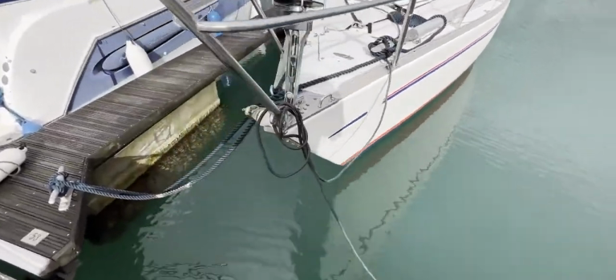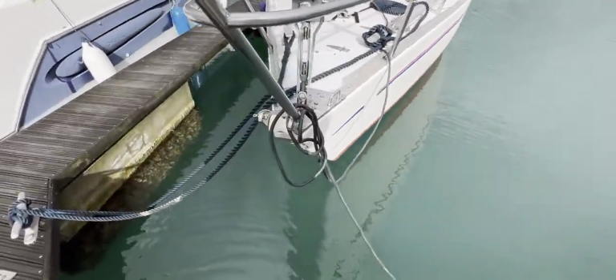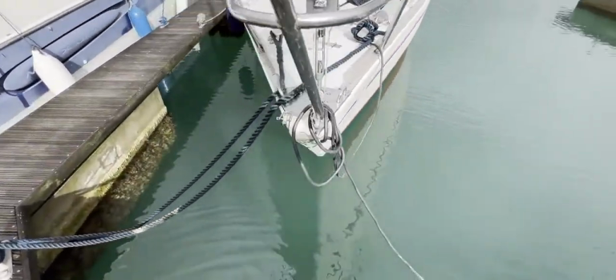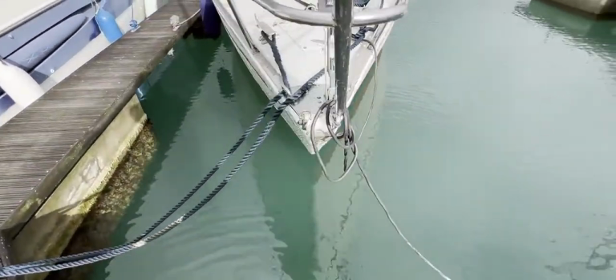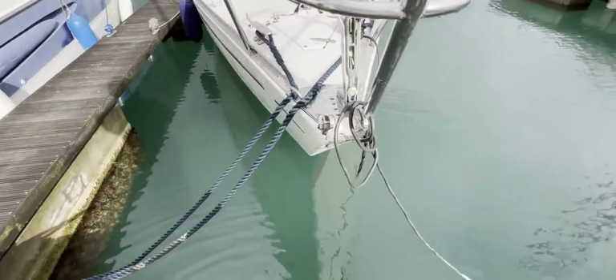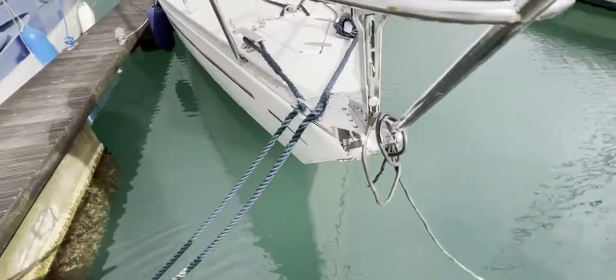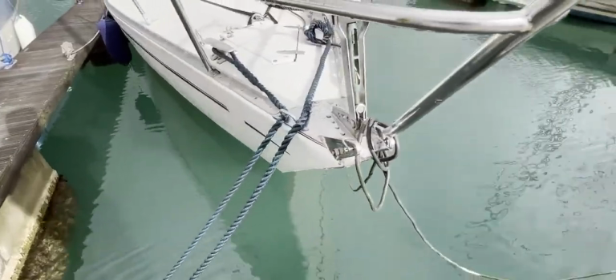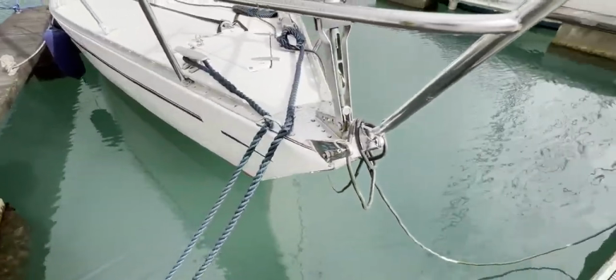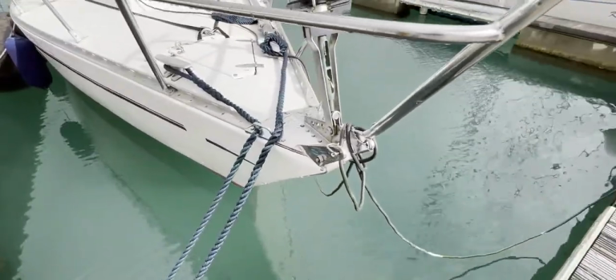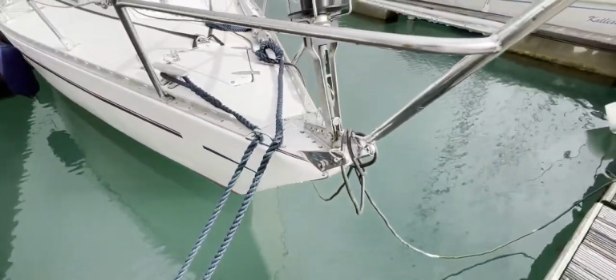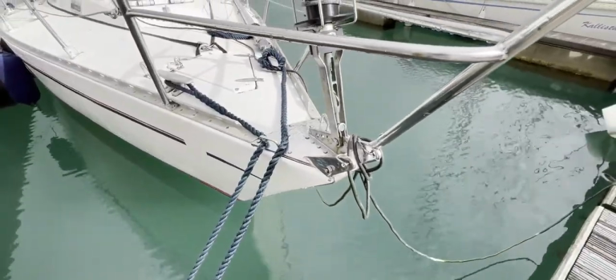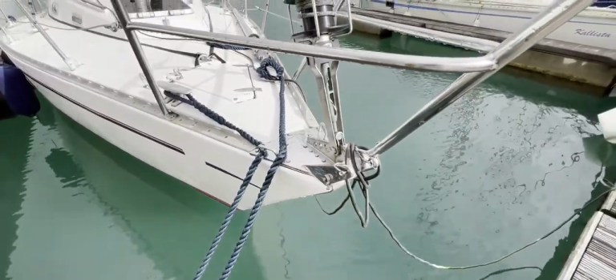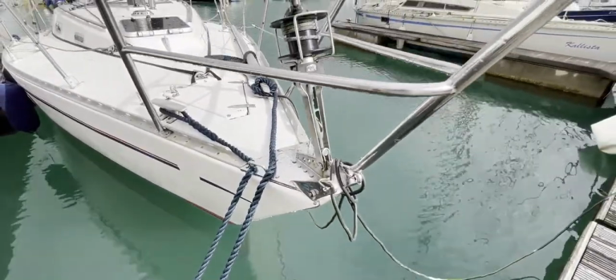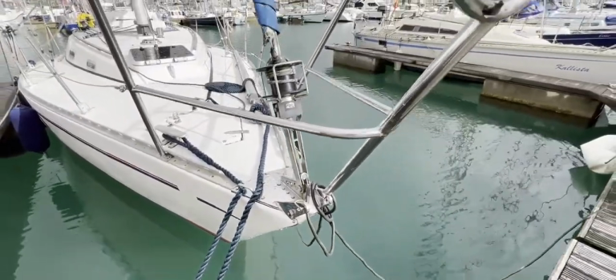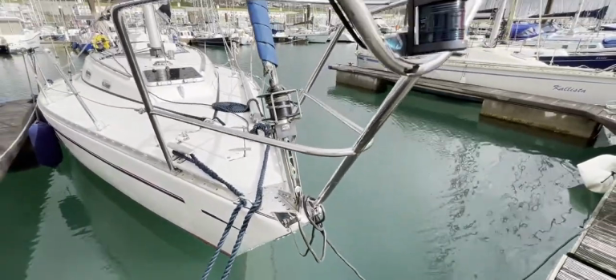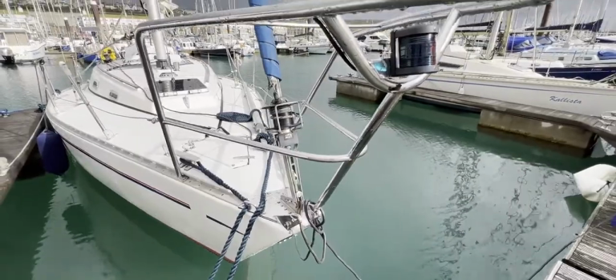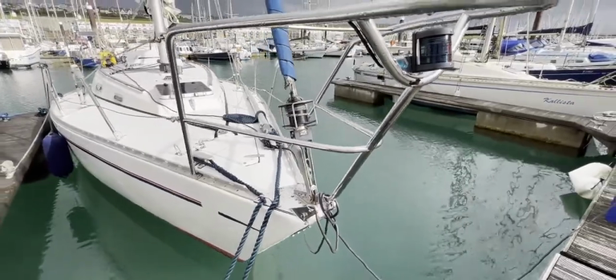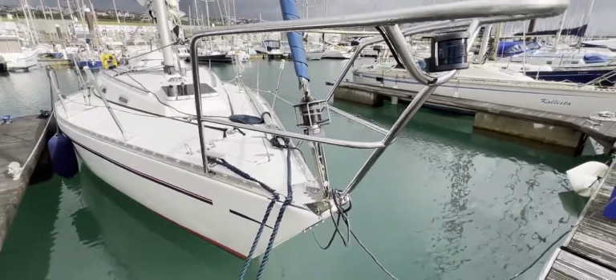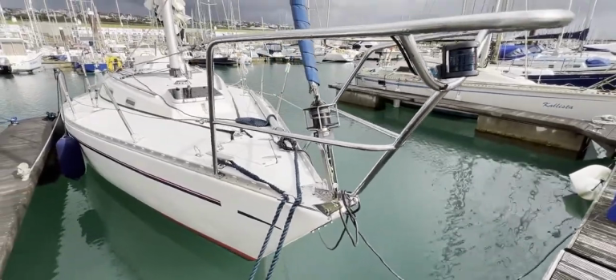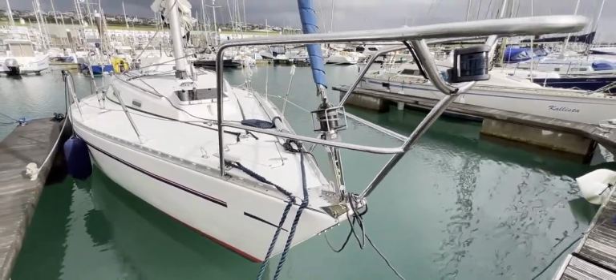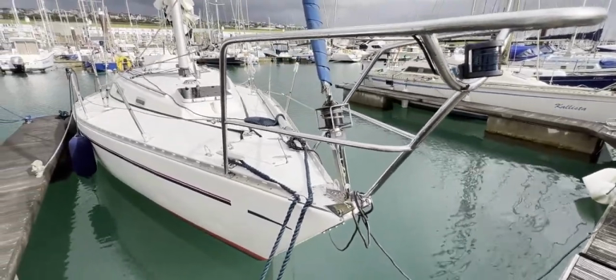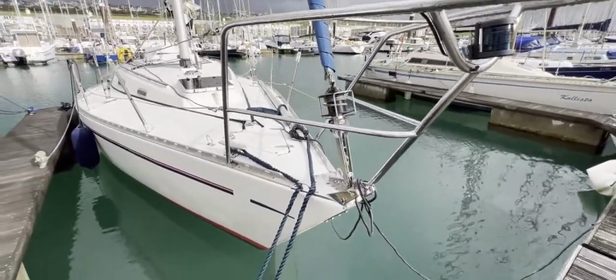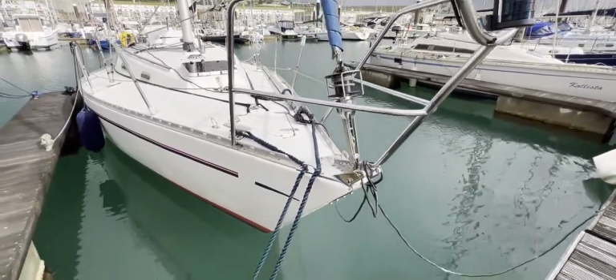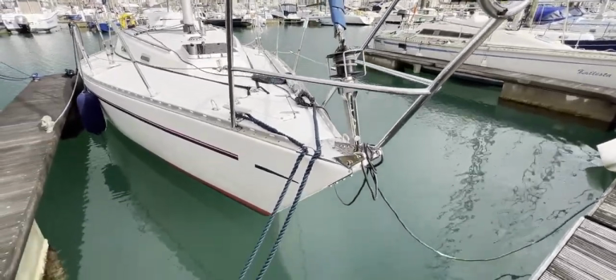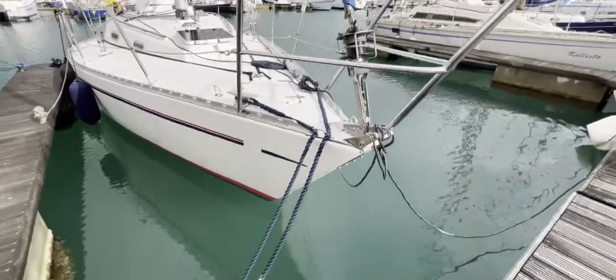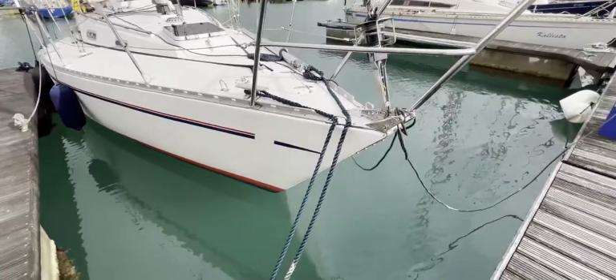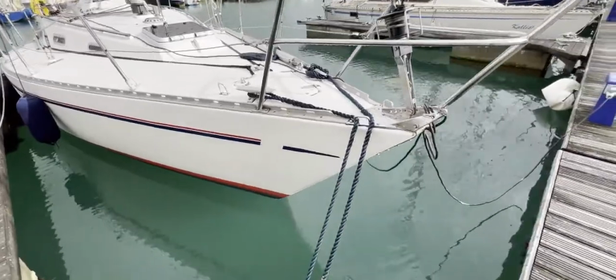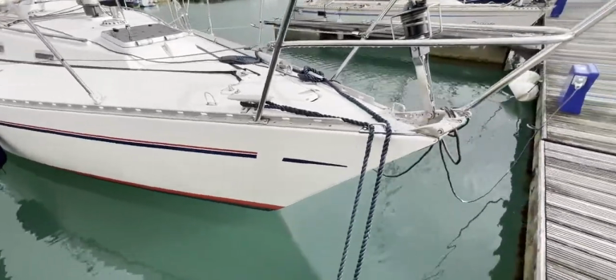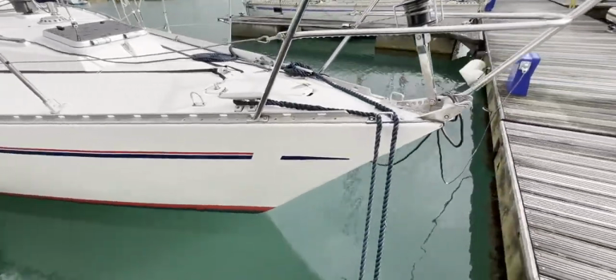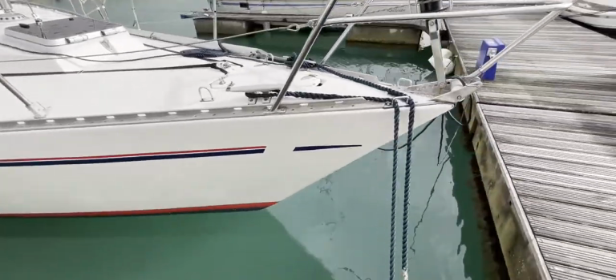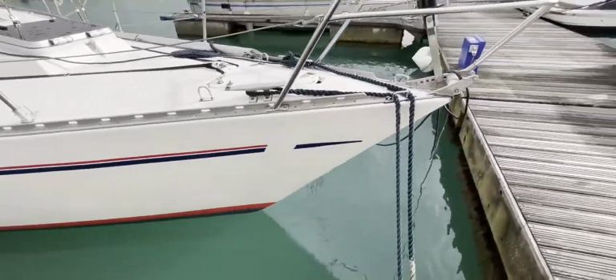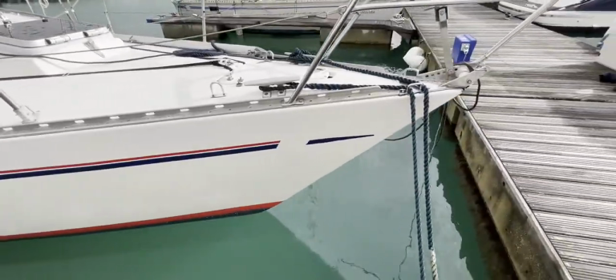Getting around to the bow, we can see the bow roller there, the anchor is in the anchor locker — there's what looks like a delta anchor in there waiting for you. We've got nav lights here on the pulpit and roller furling as well, and she's sitting here quite nicely behaving herself.